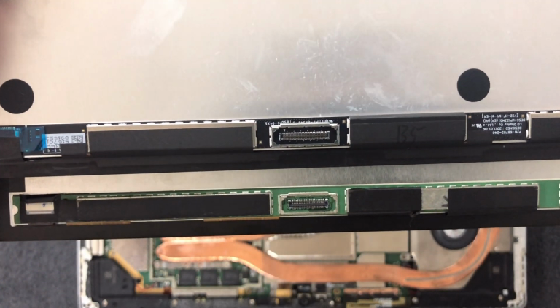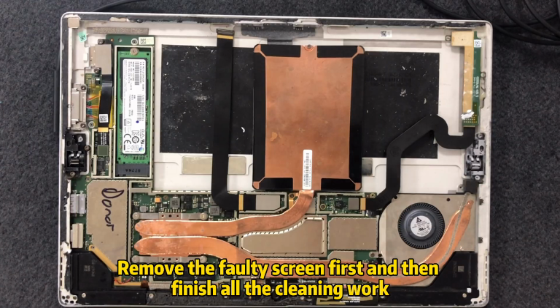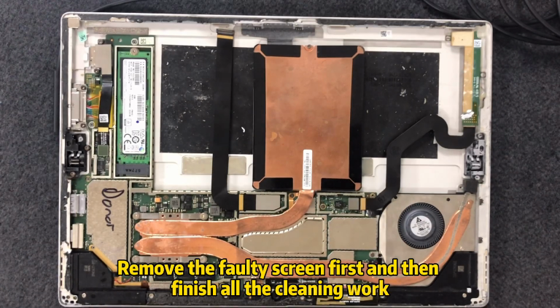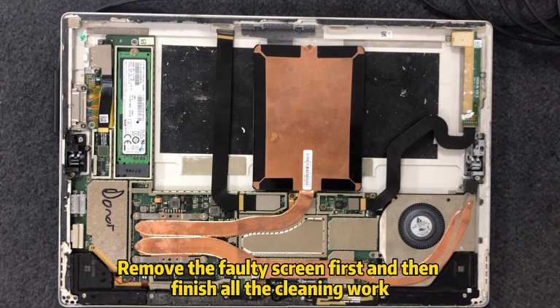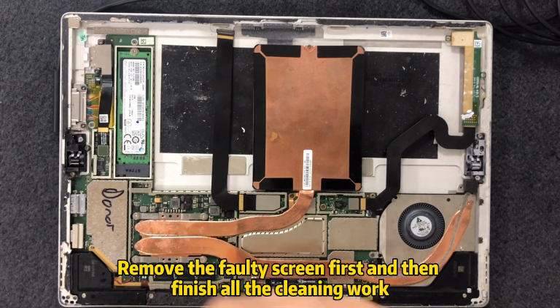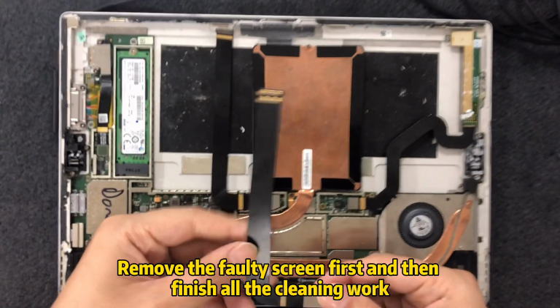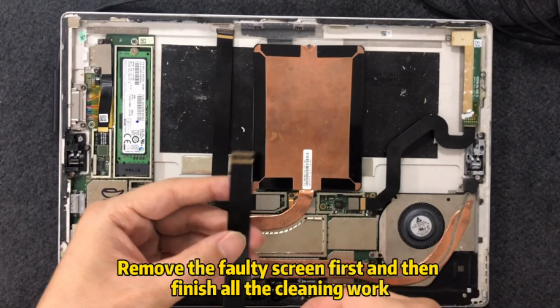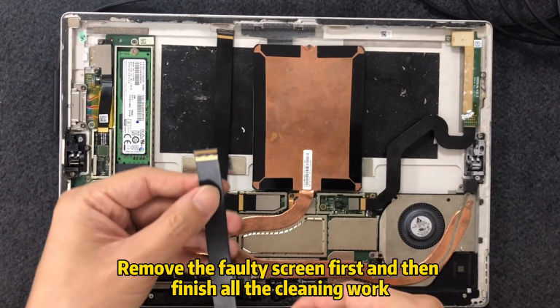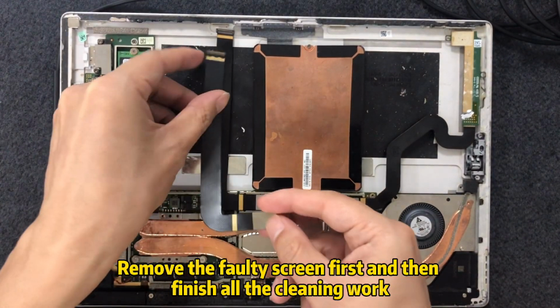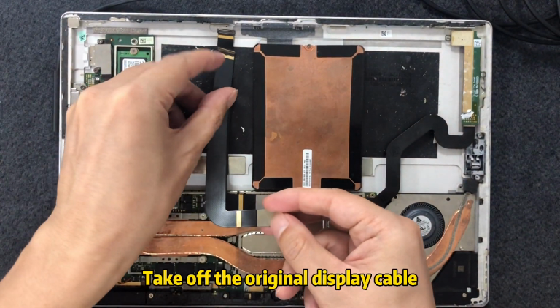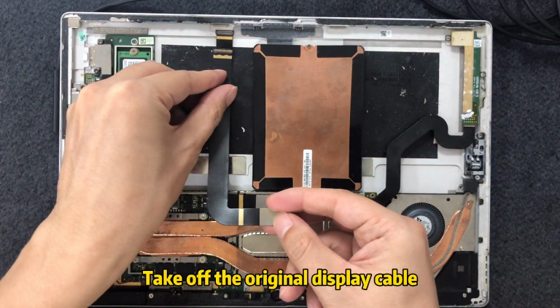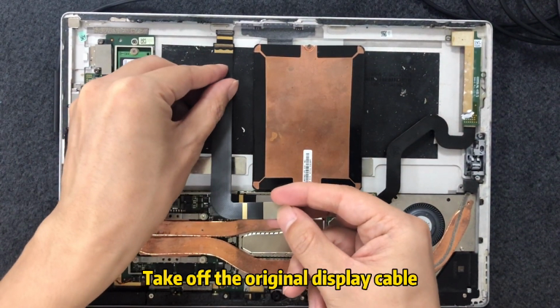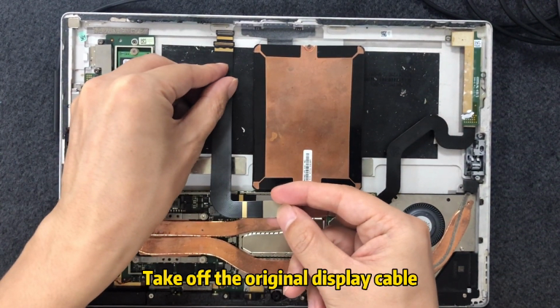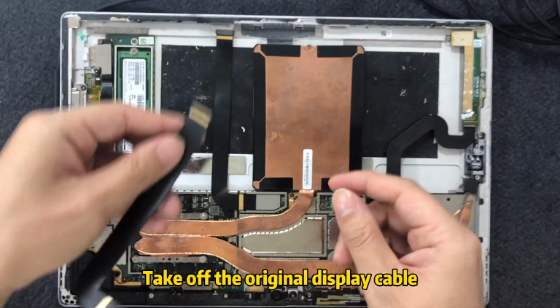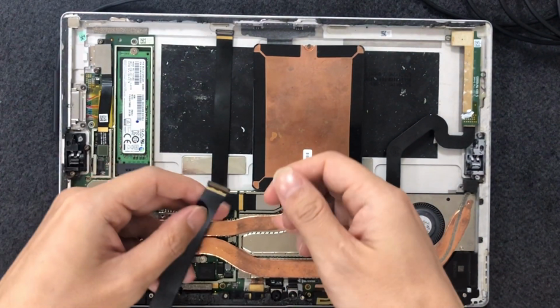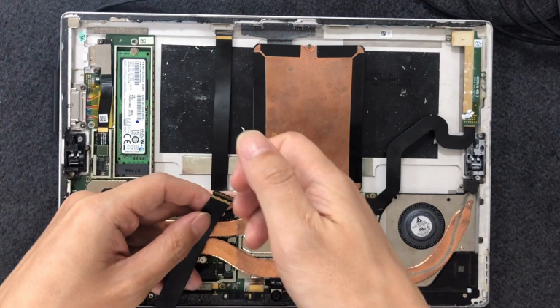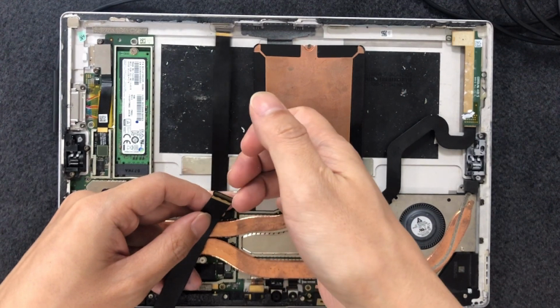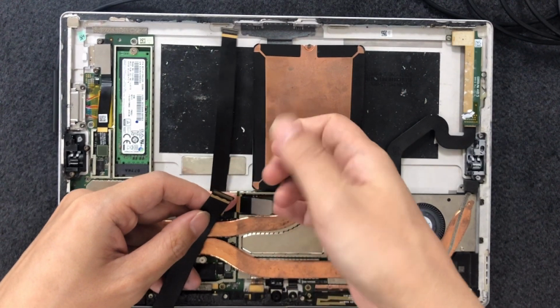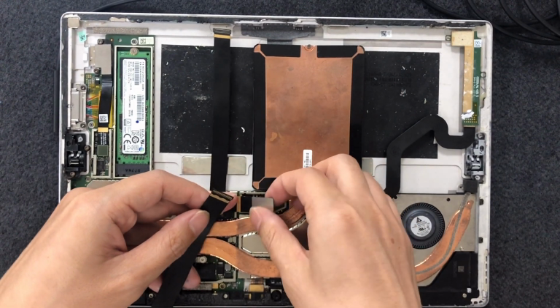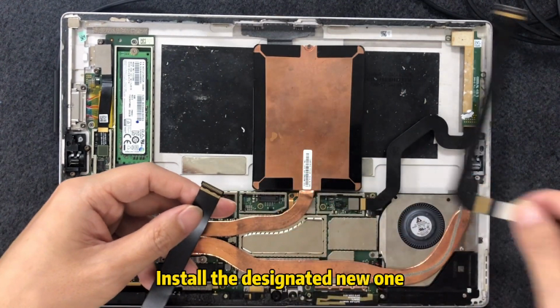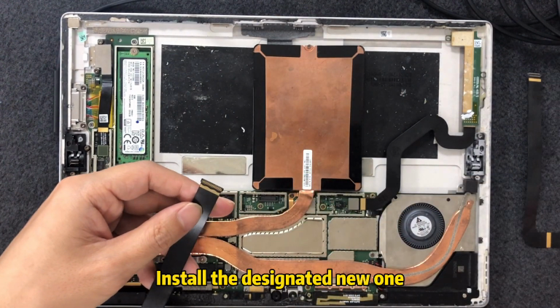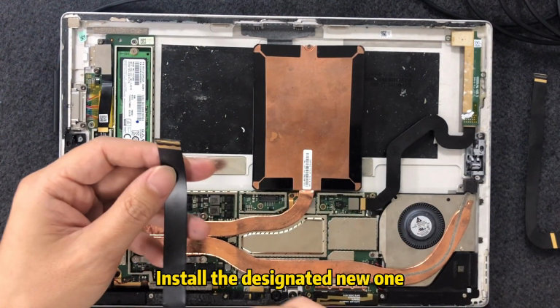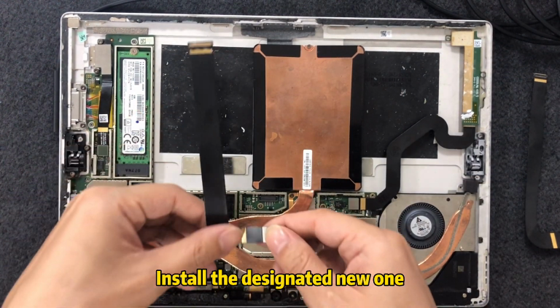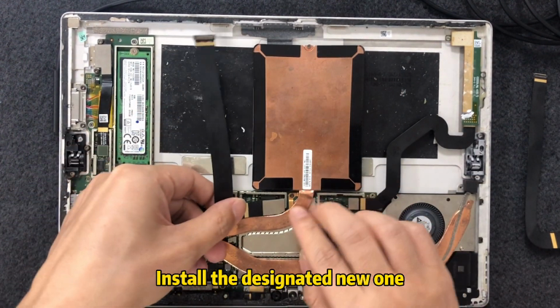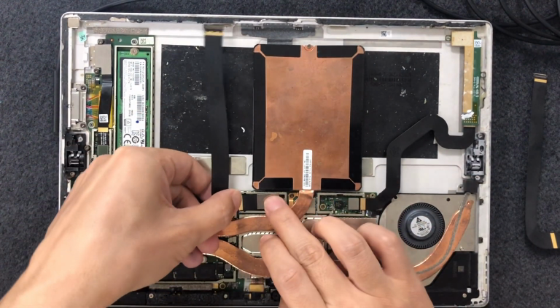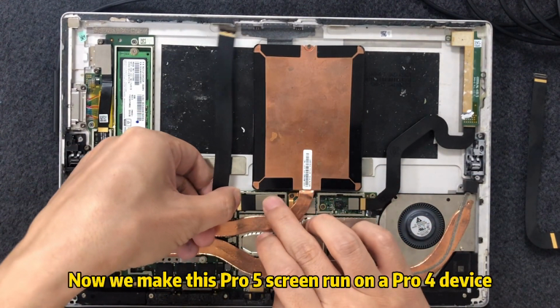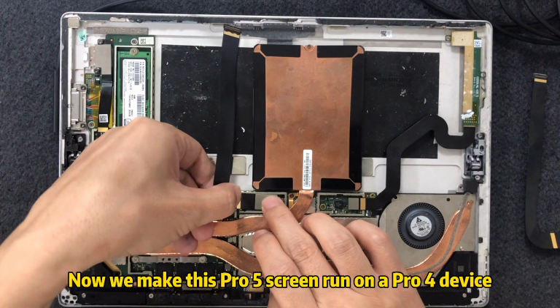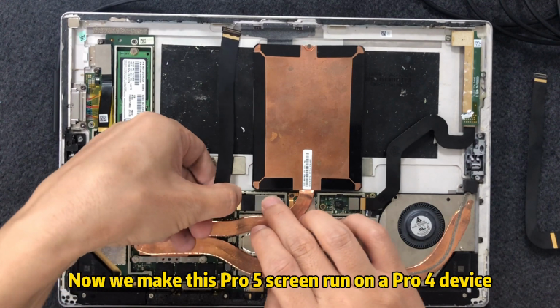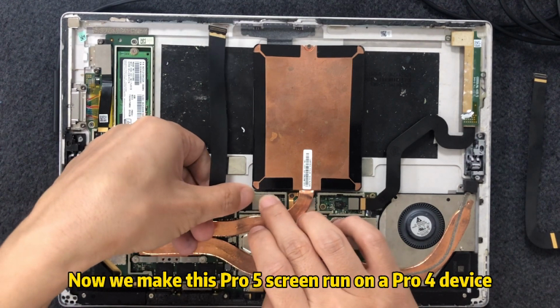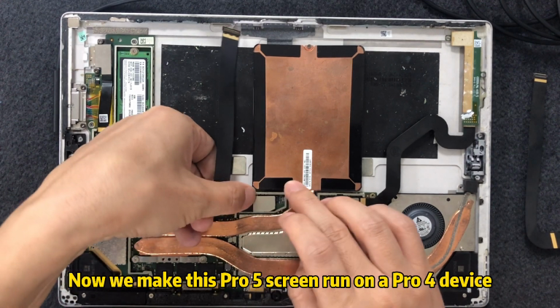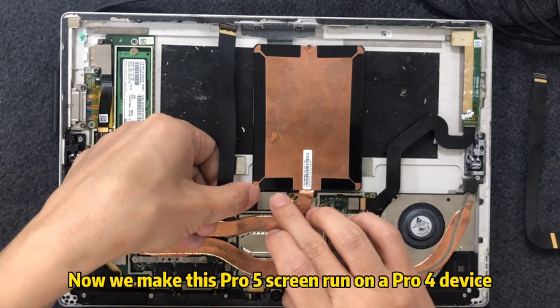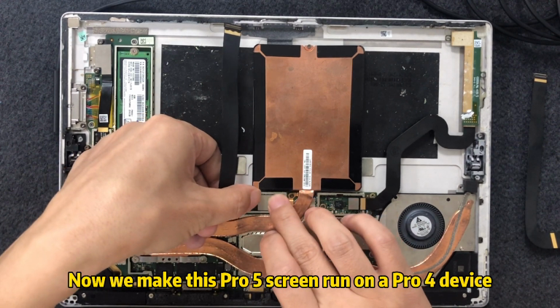Remove the faulty screen first and then finish the cleaning work. Take off the original display cable and install the designated new one. Now we make this Pro 5 screen run on a Pro 4 device.